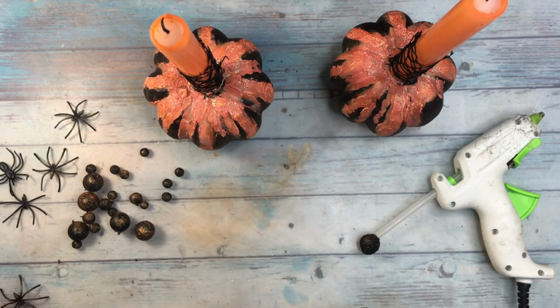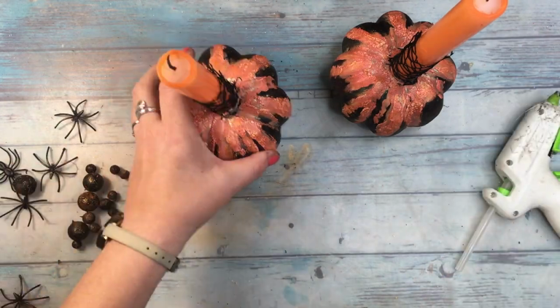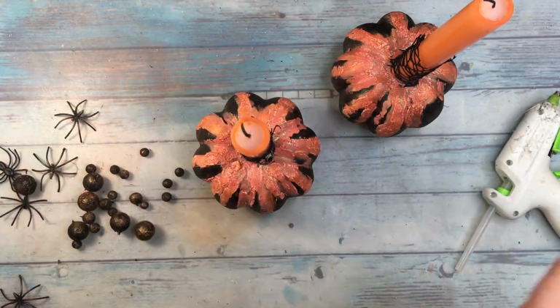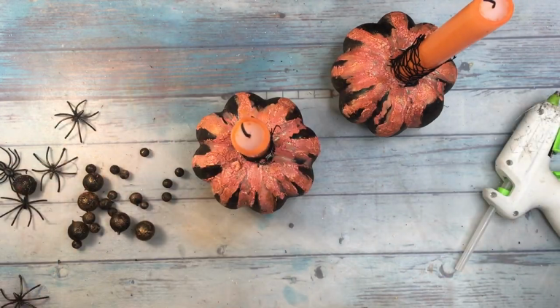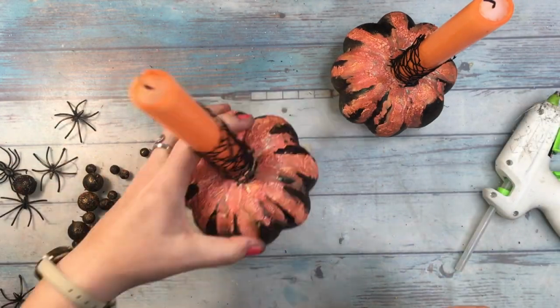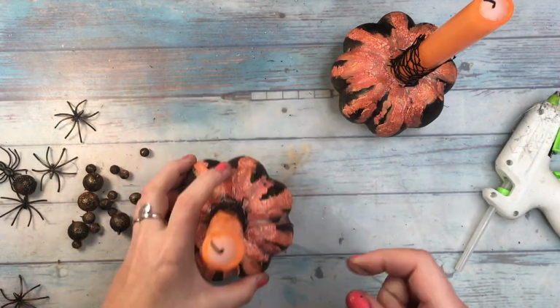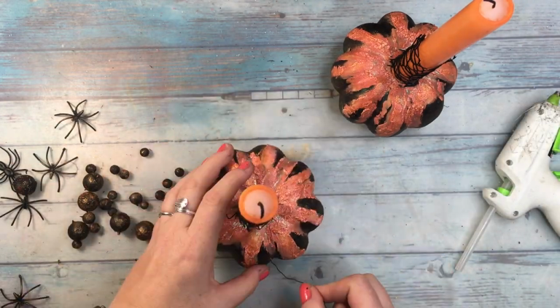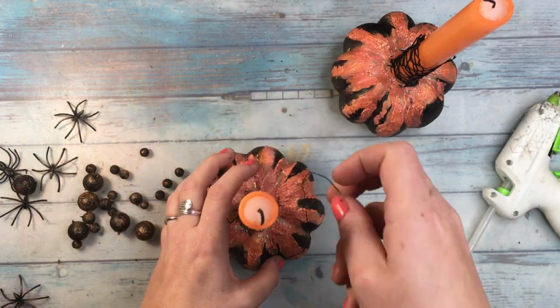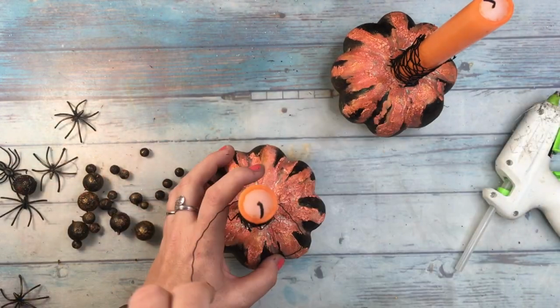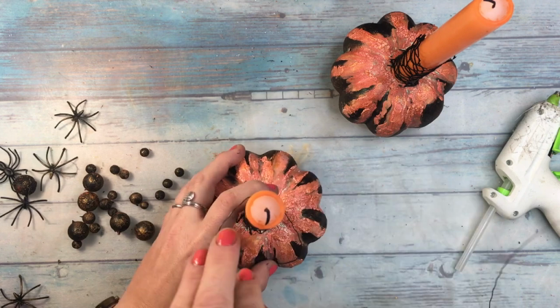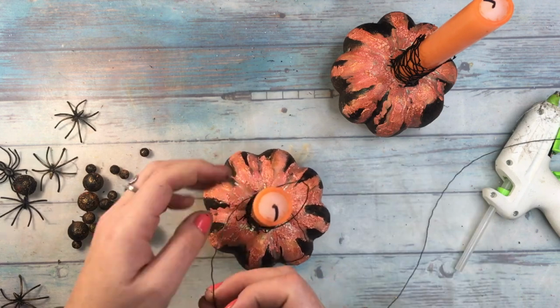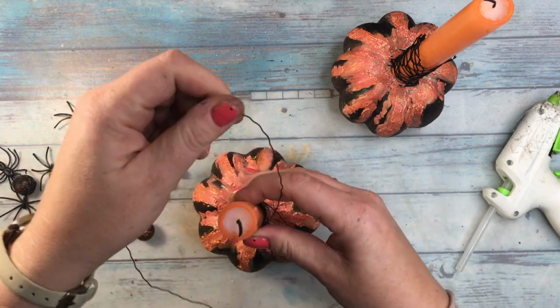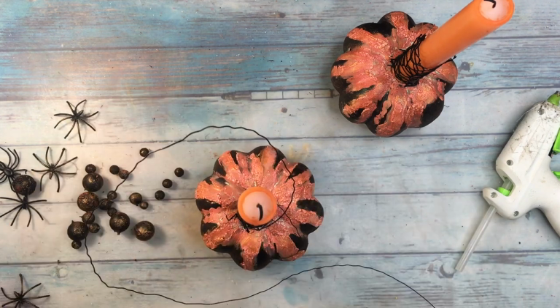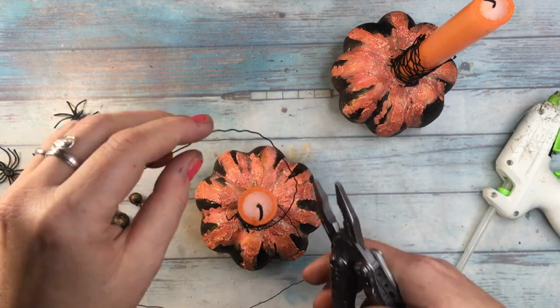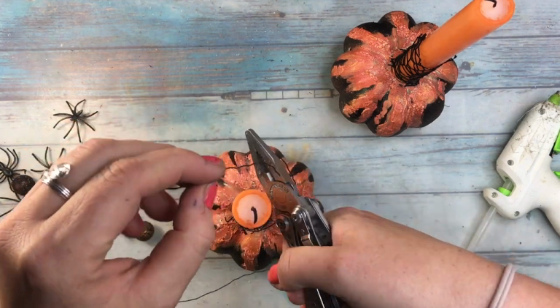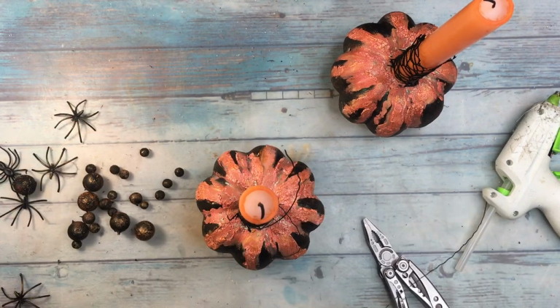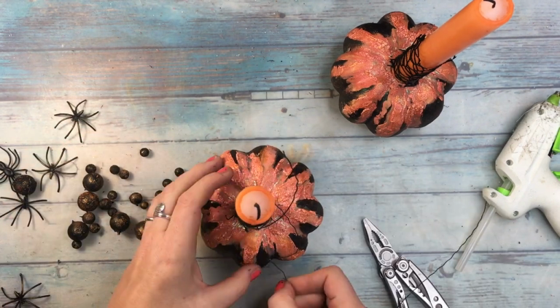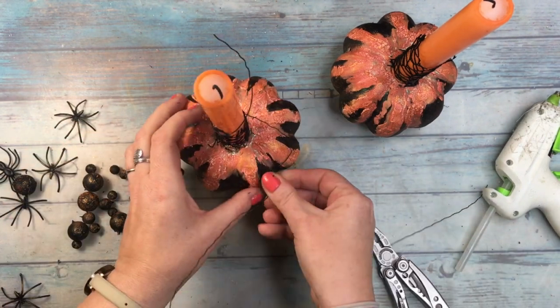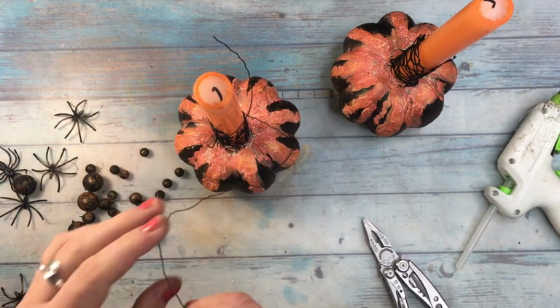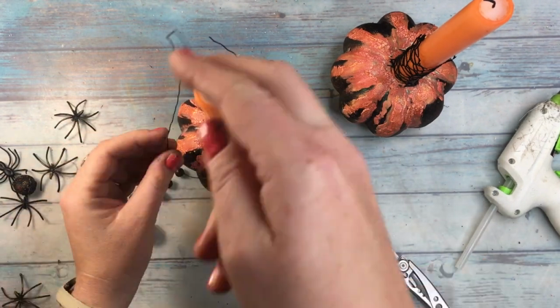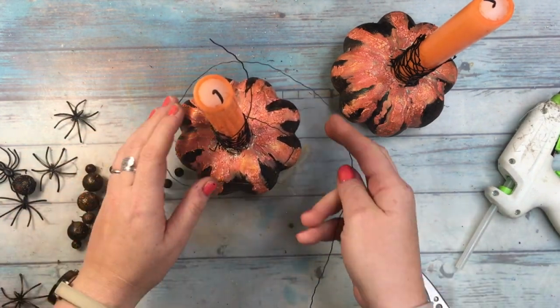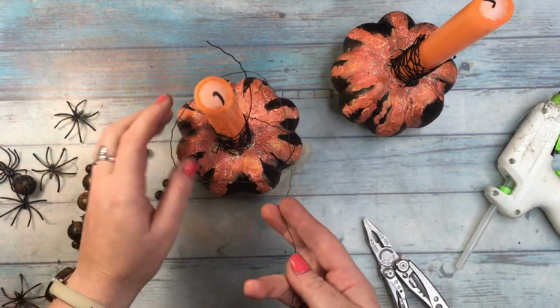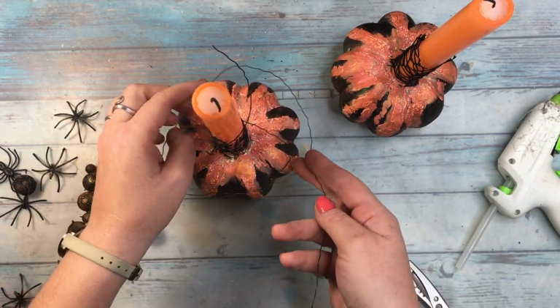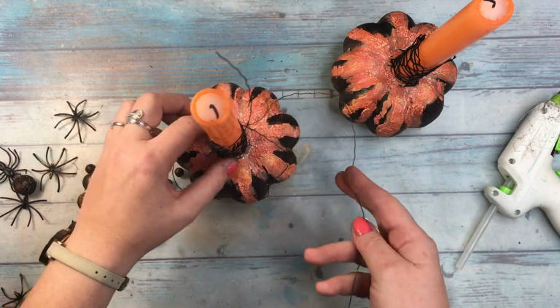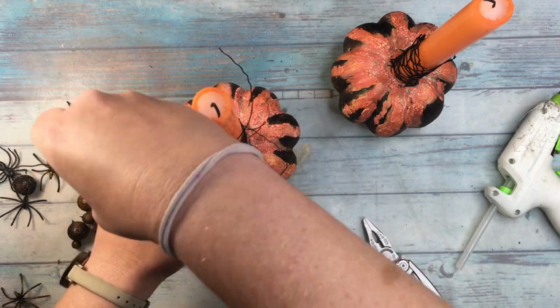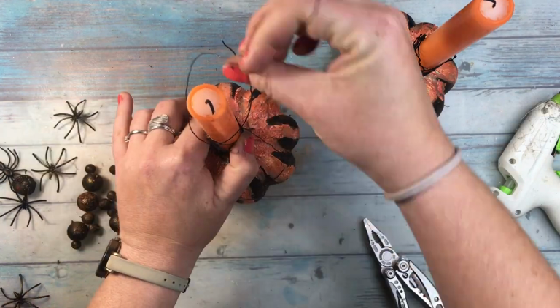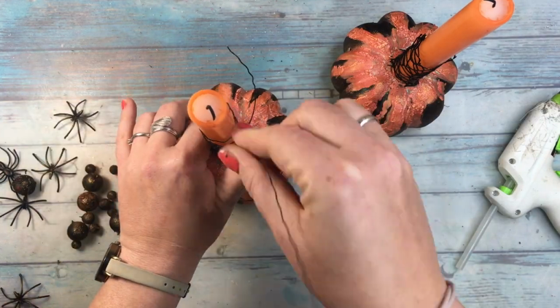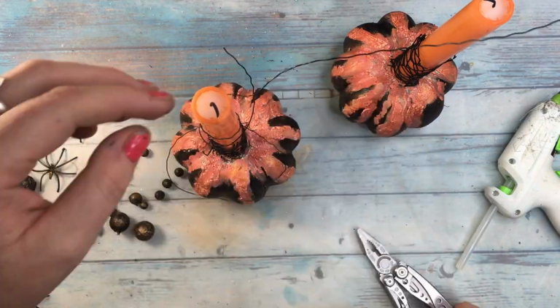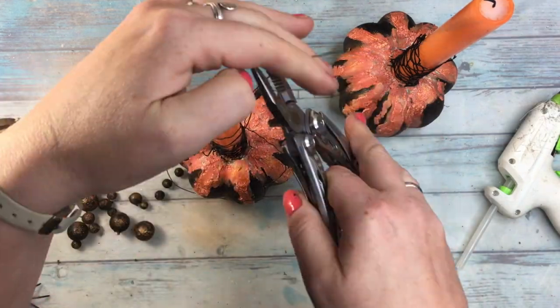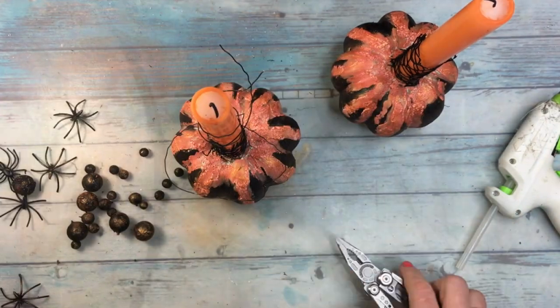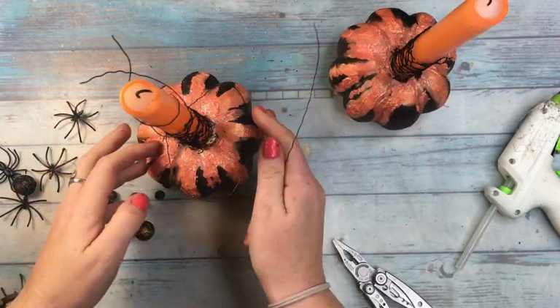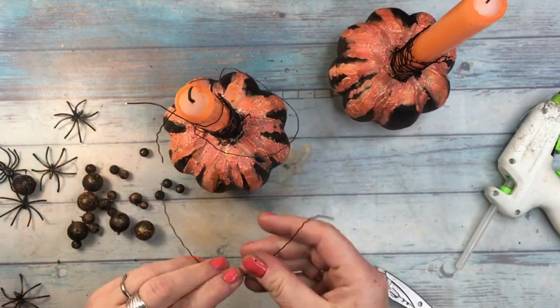And since I love wires on my projects a lot, and I rarely see wire on Halloween decorations, I wanted to spice up things a little and also add long wires to the candles. This one will stay in place.